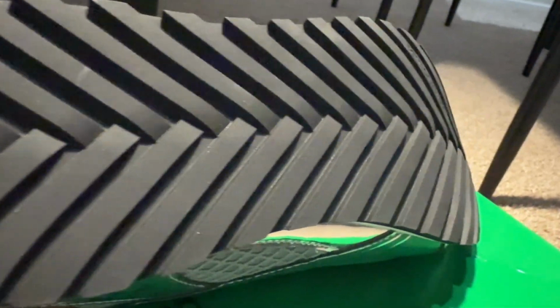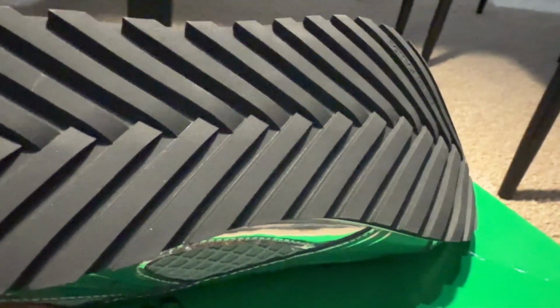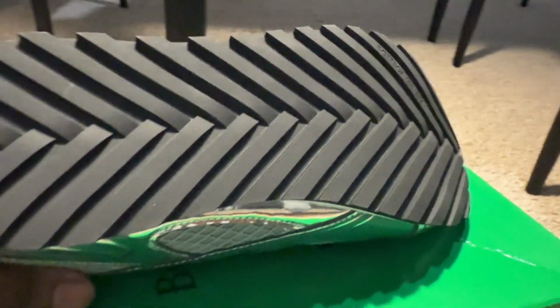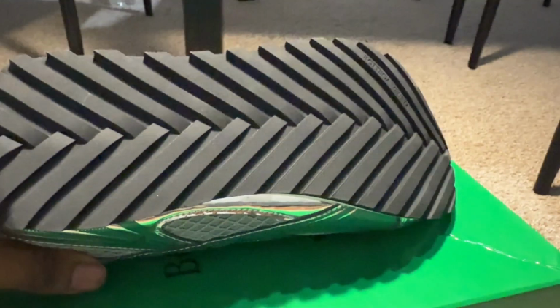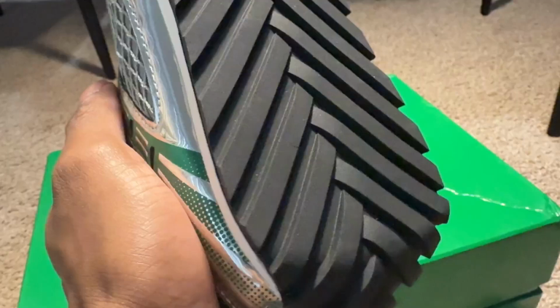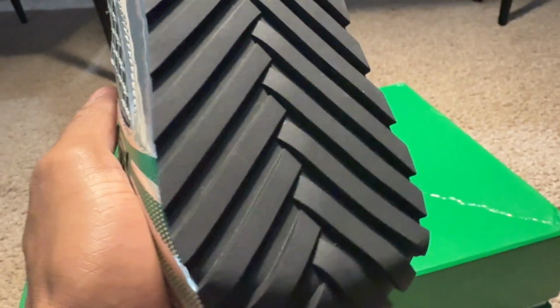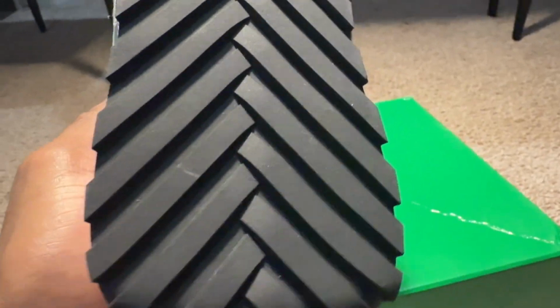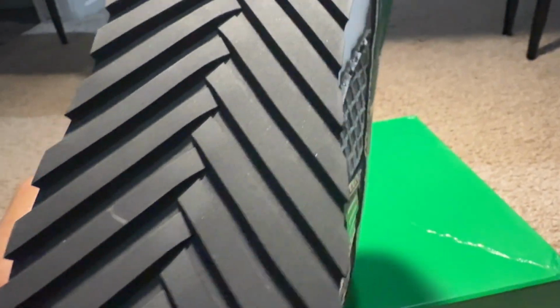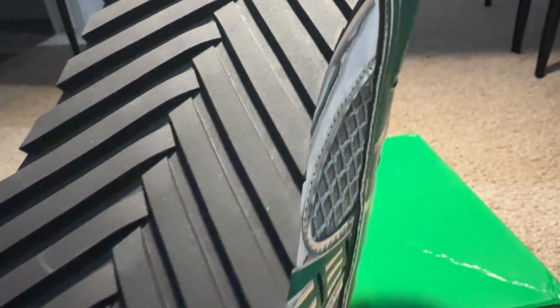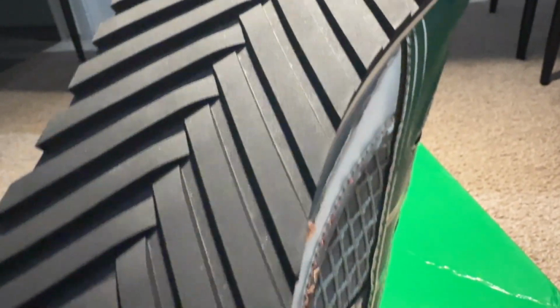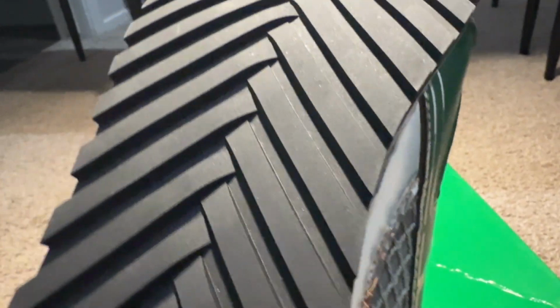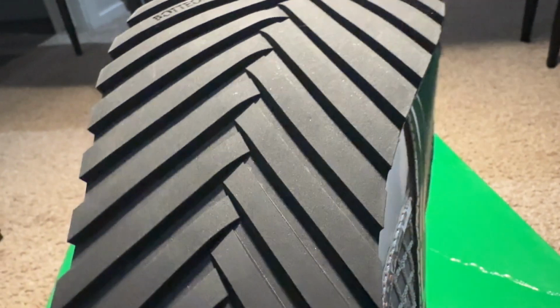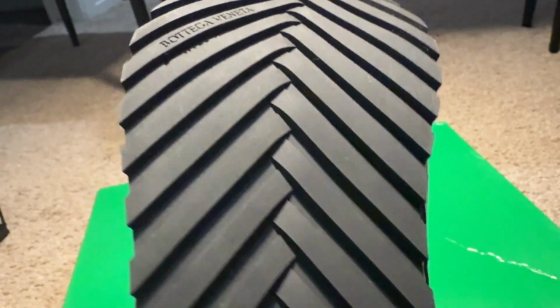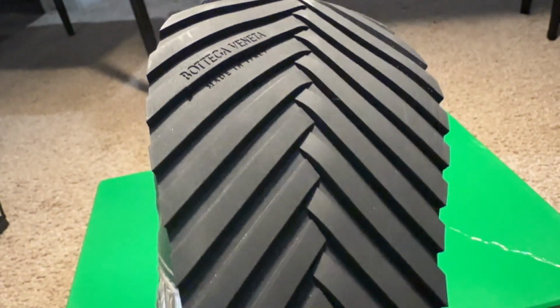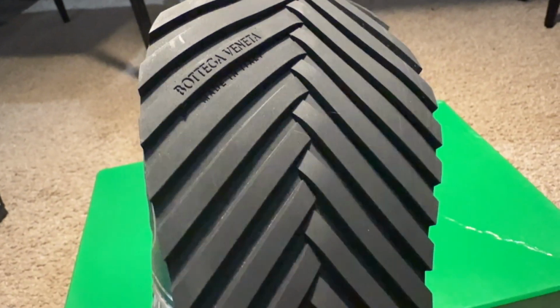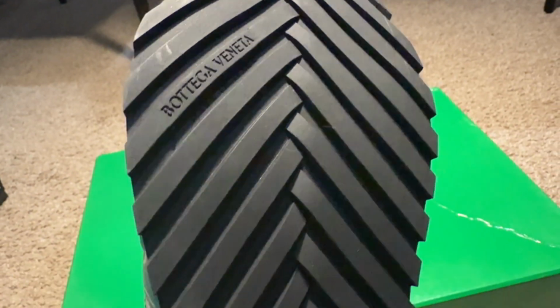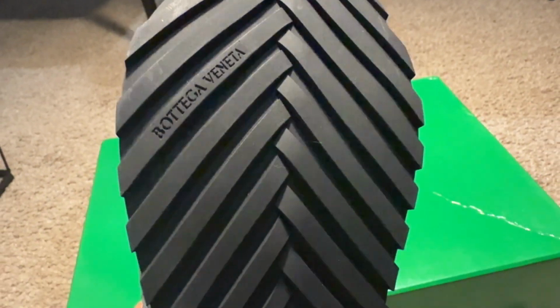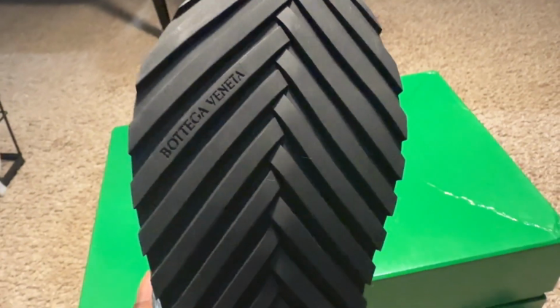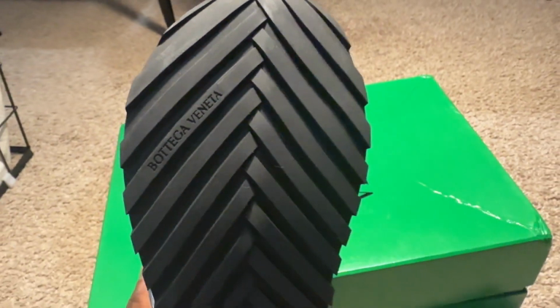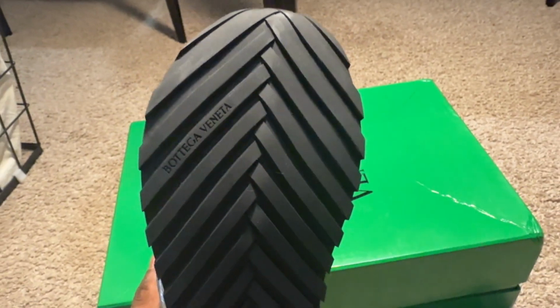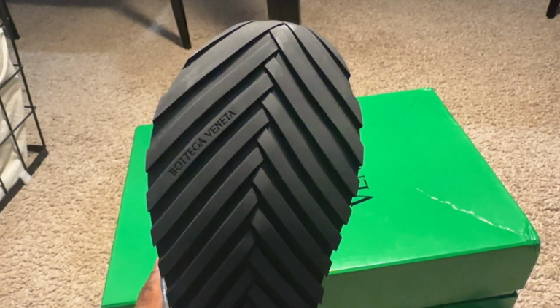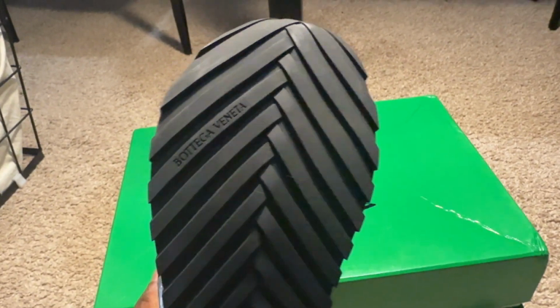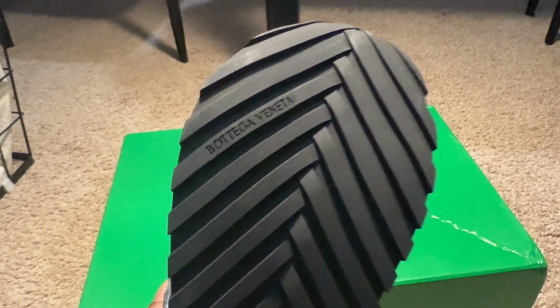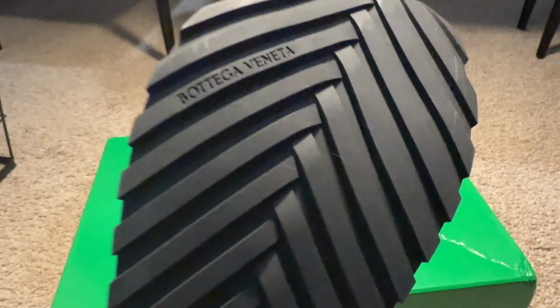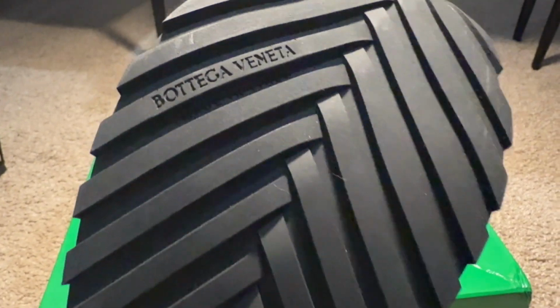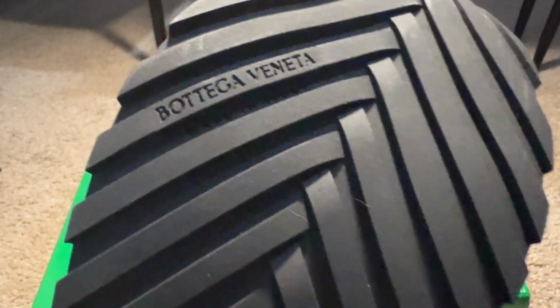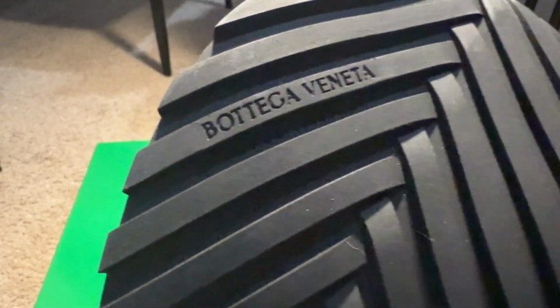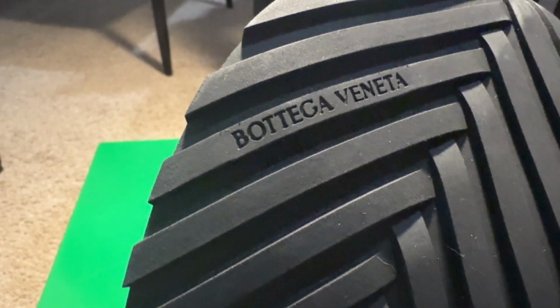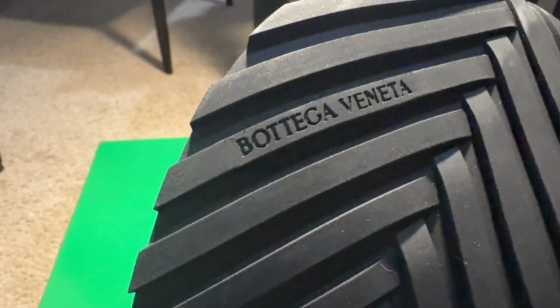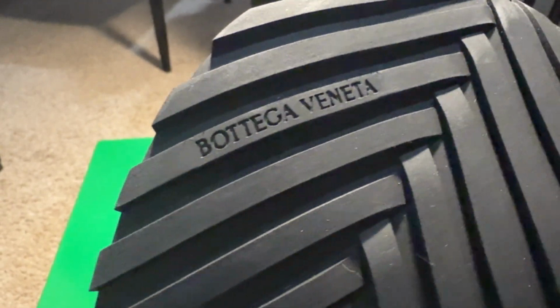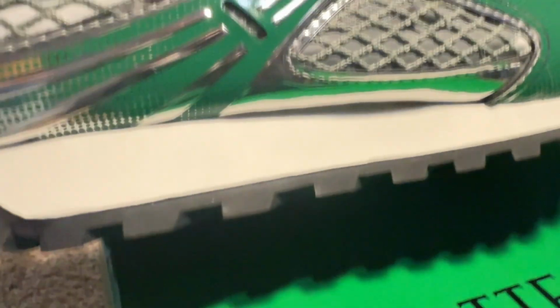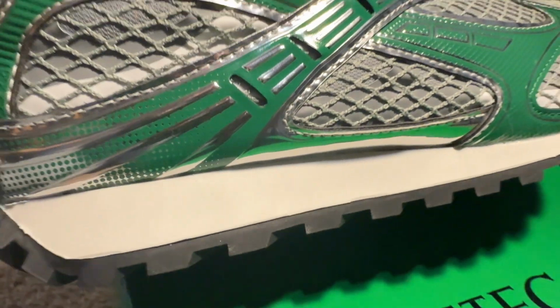Enough of me hyping it up, let's get right into the details. Starting on the bottom of the shoe, it is an all-black sole that has almost like a woven crosshatch type design to it — I've never seen a sole like this, so it's really cool to look at. Towards the toe of the shoe, it does have Bottega Veneta Made in Italy written across the top.